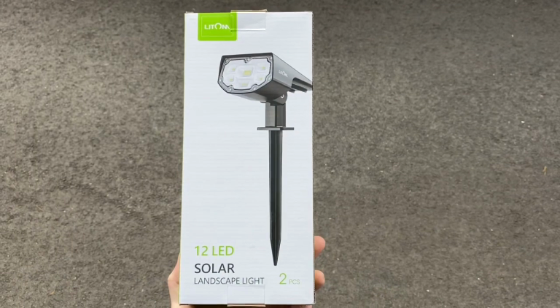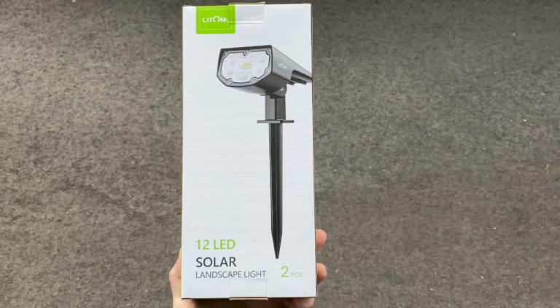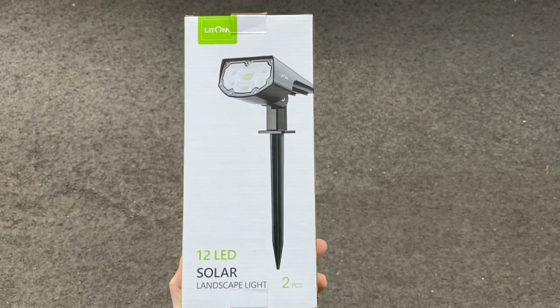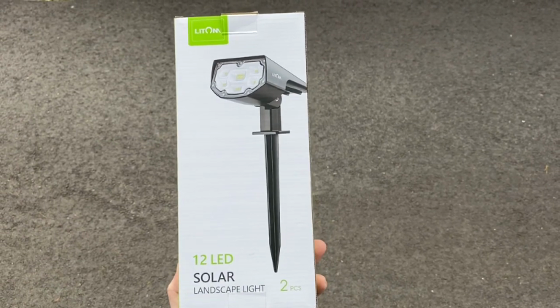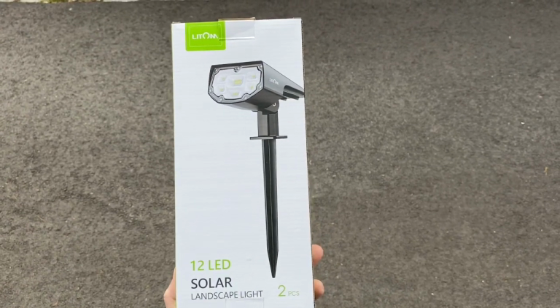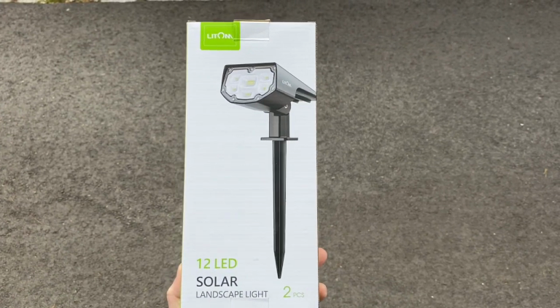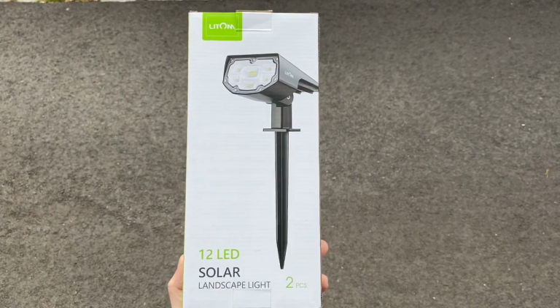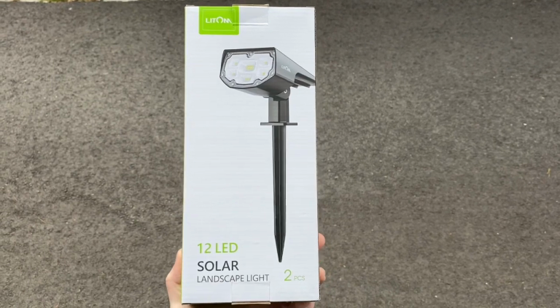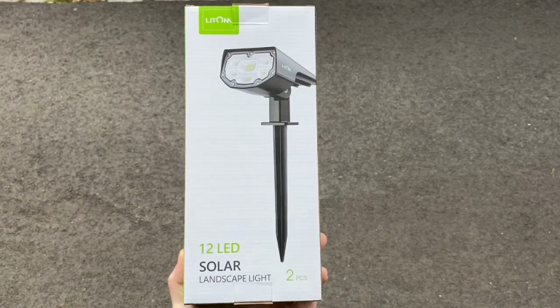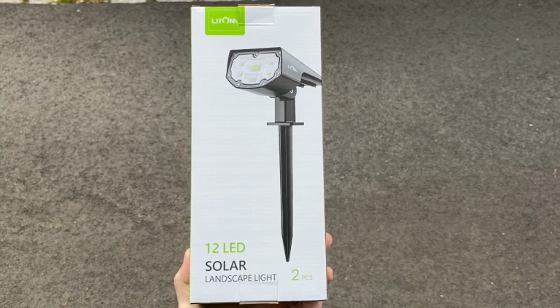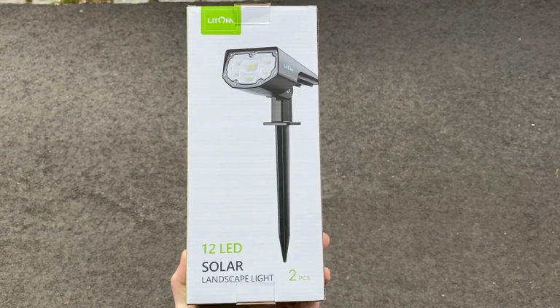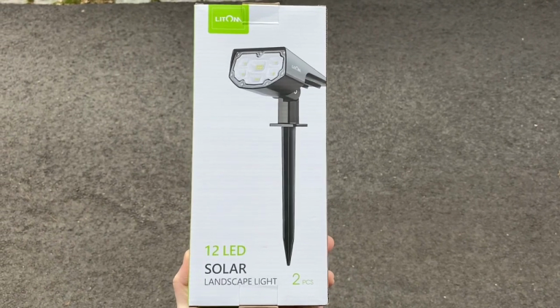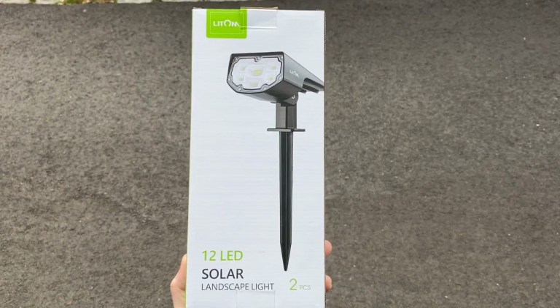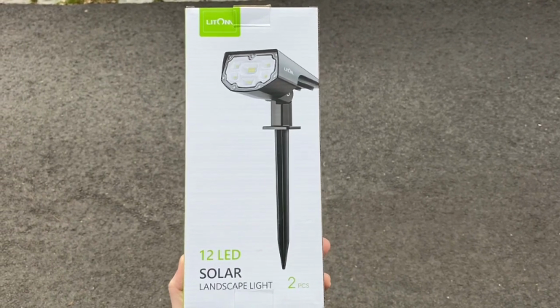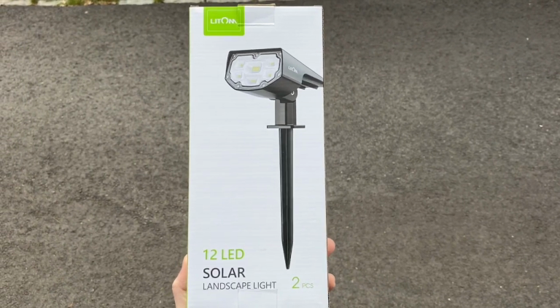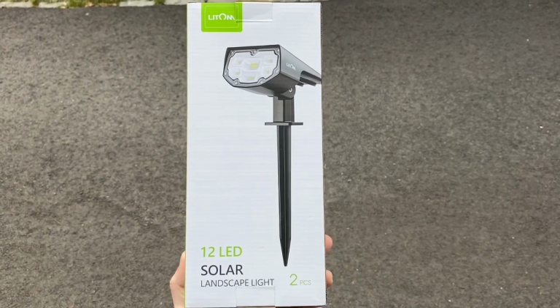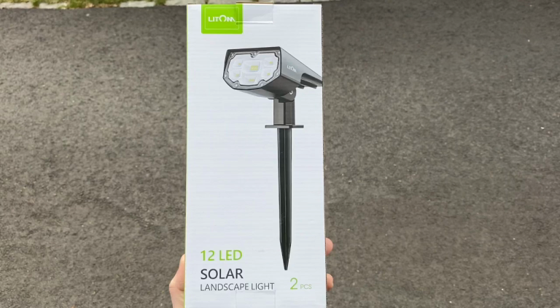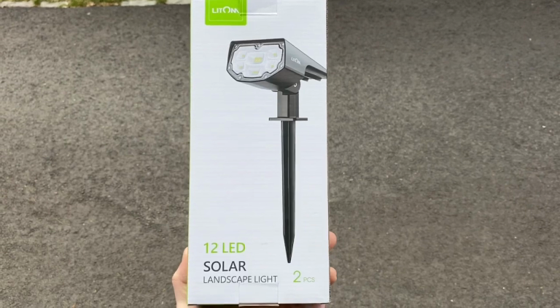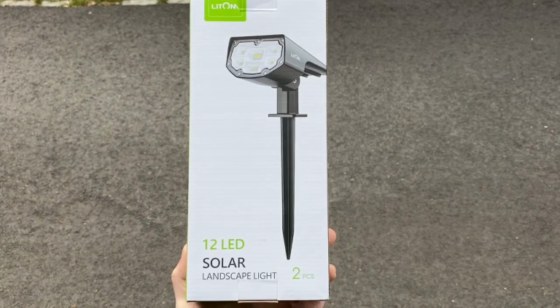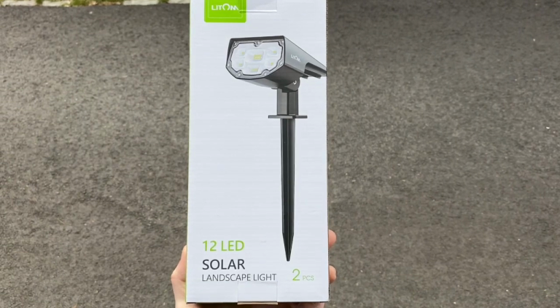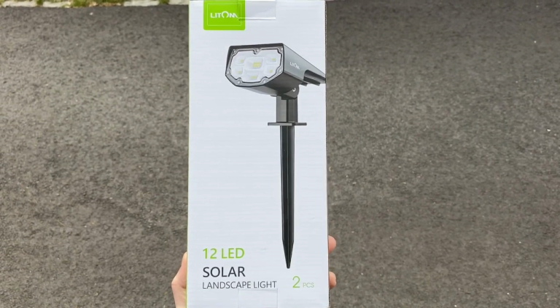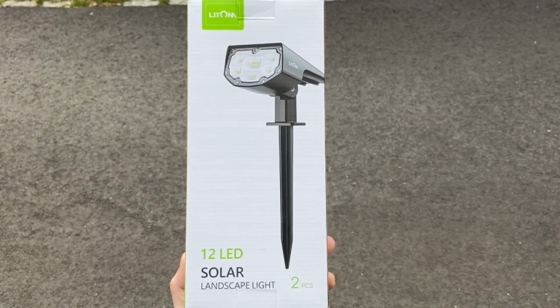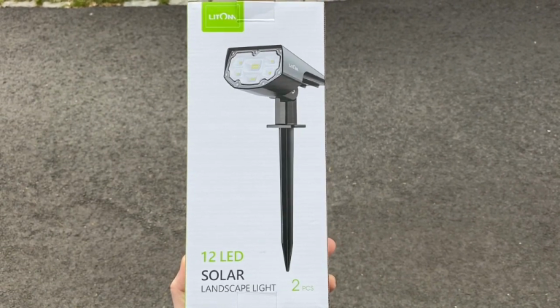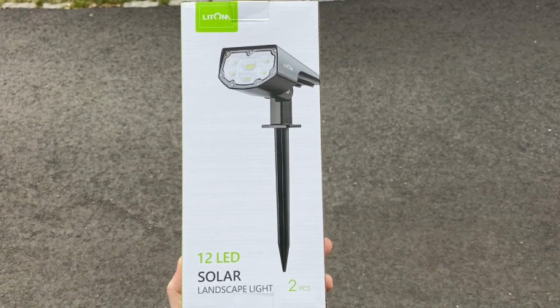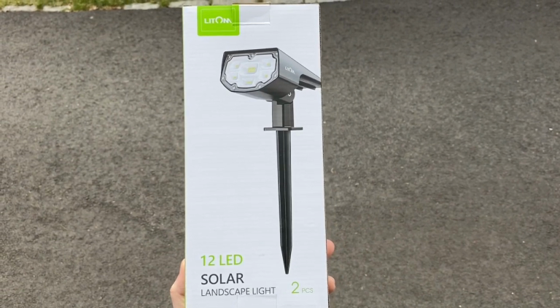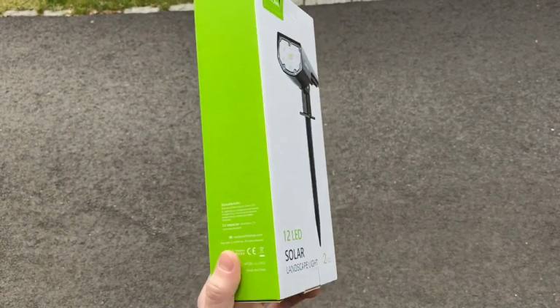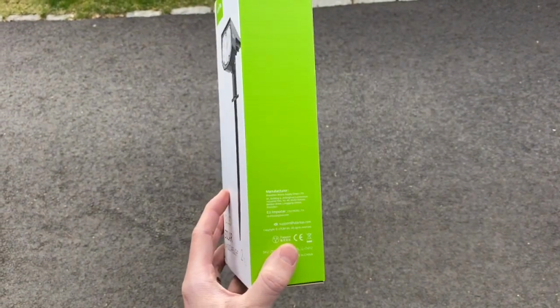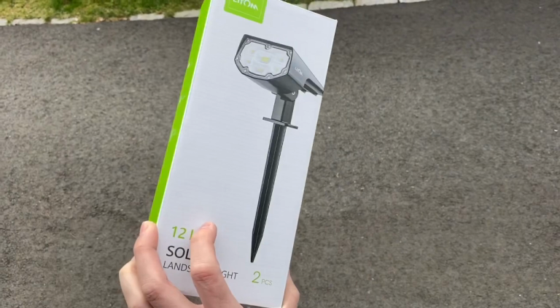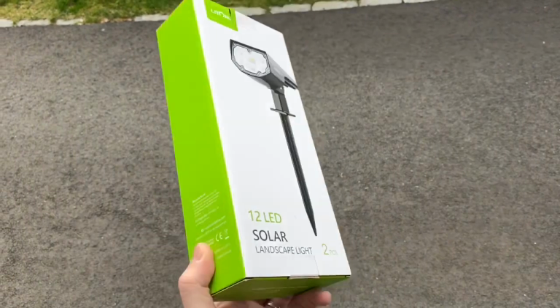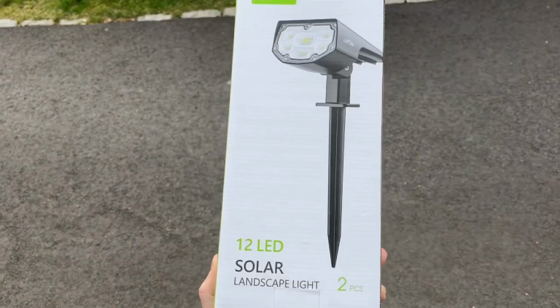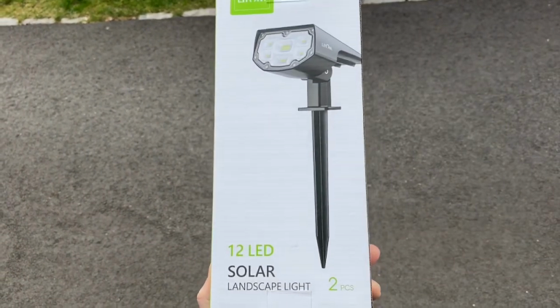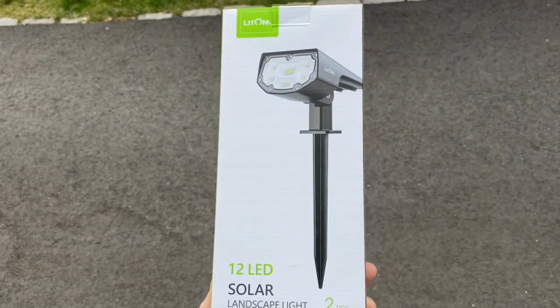Hey guys, this is Beantown Reviews coming at you with another review. This is on the Litom 12 LED solar landscape light. There are two of them in this one box — this is an Amazon purchase.